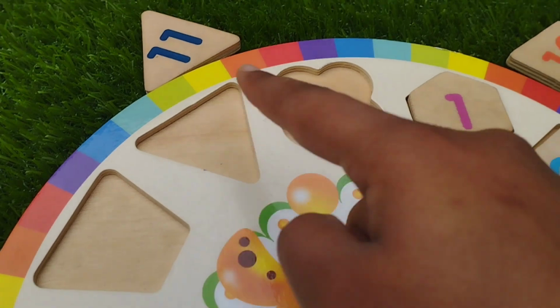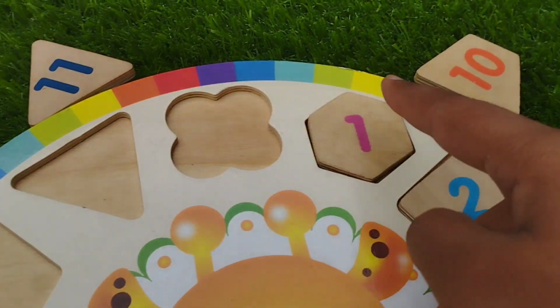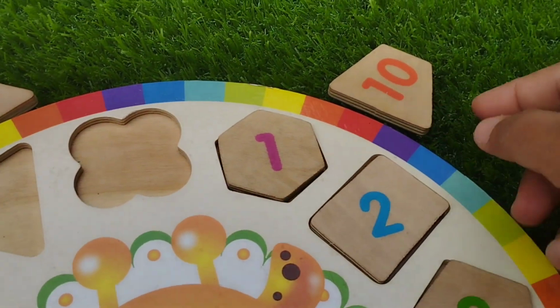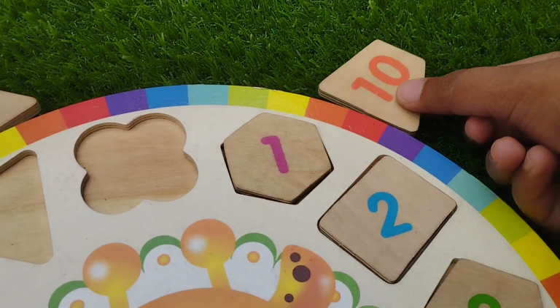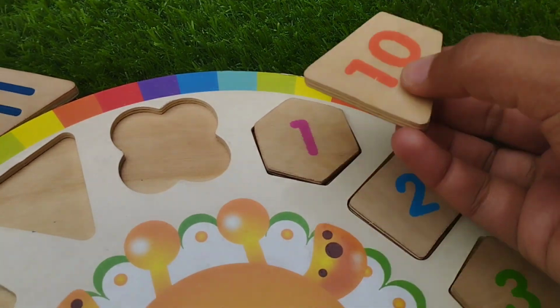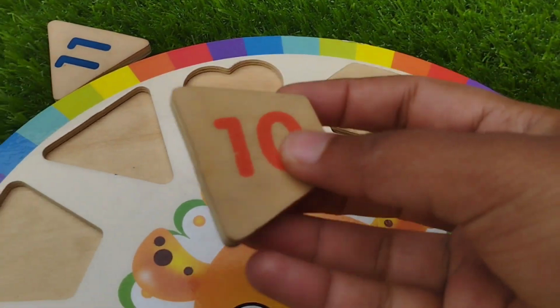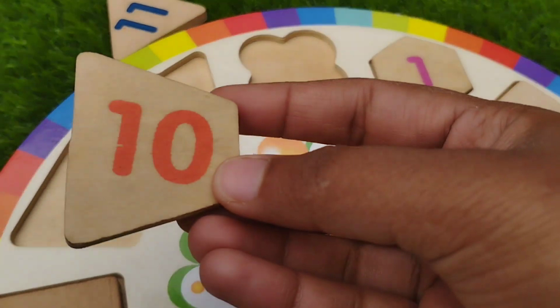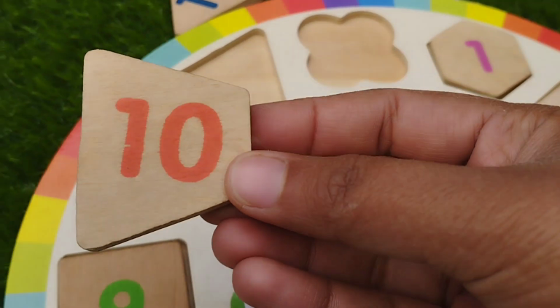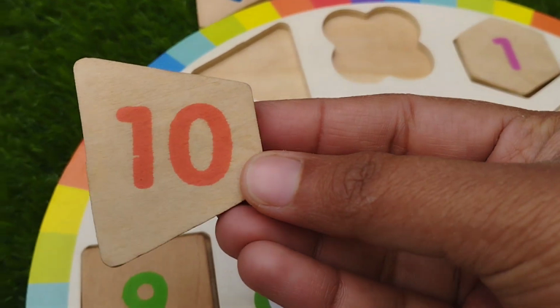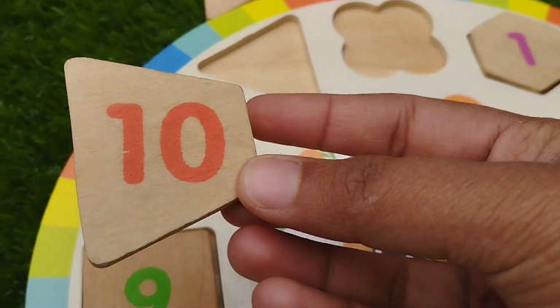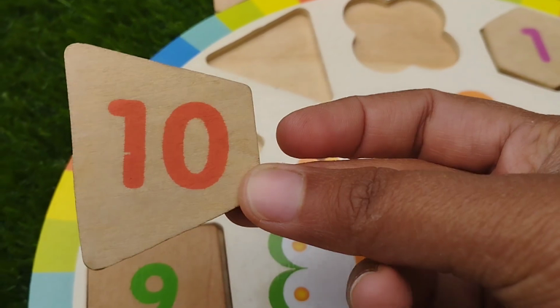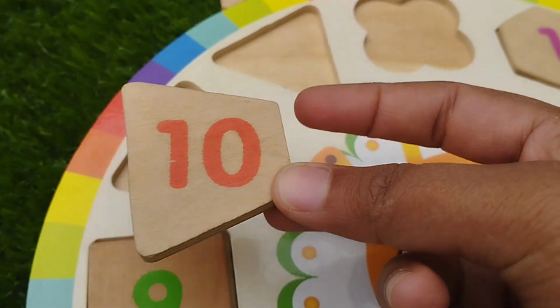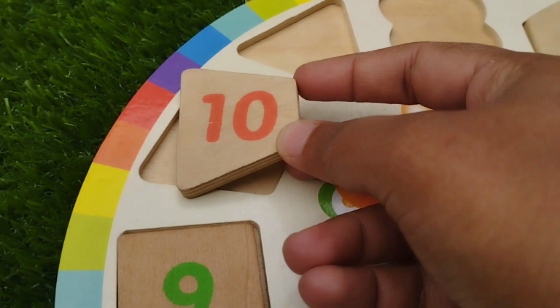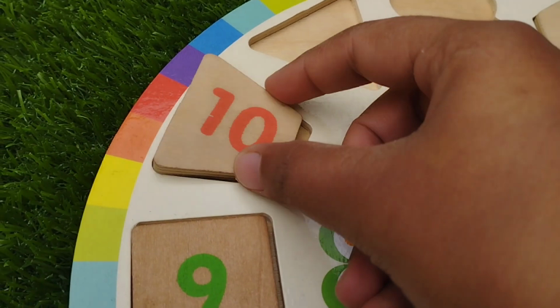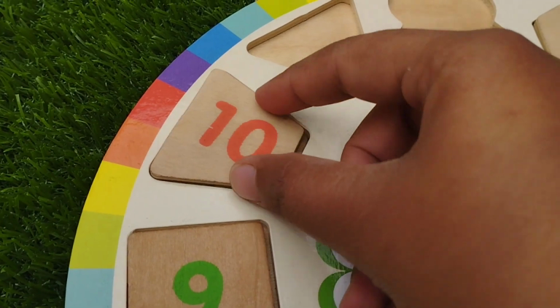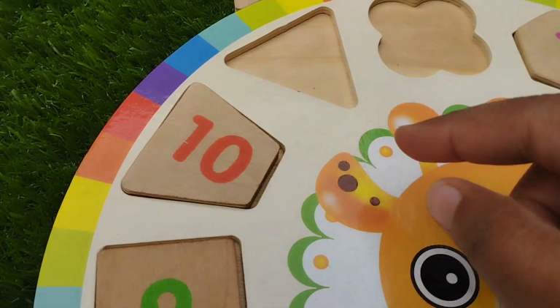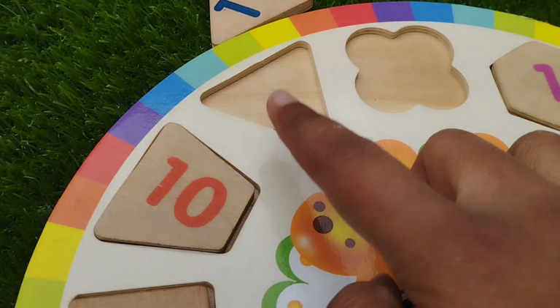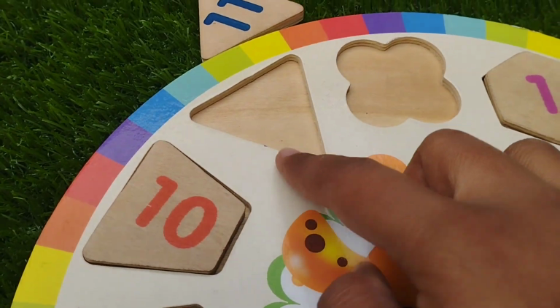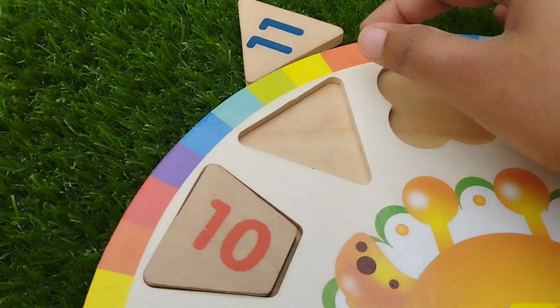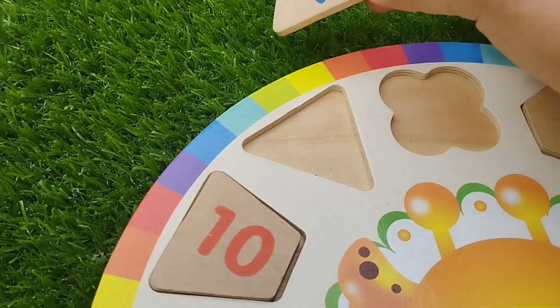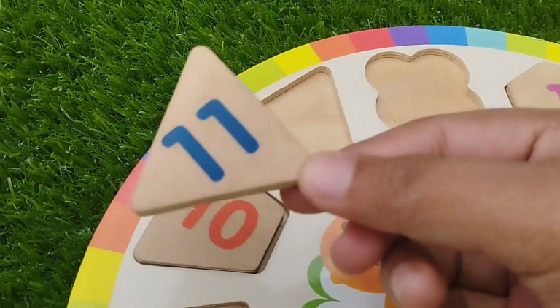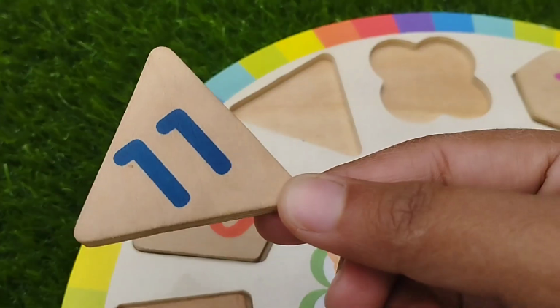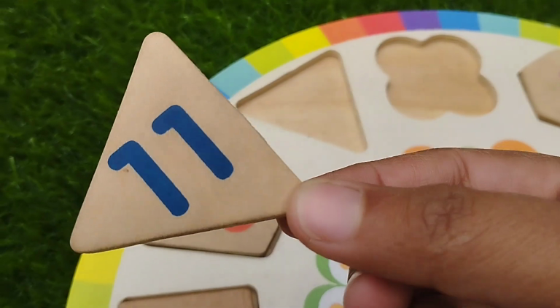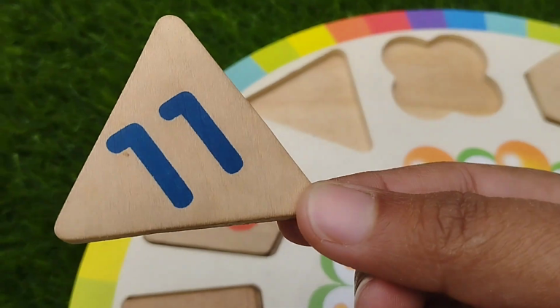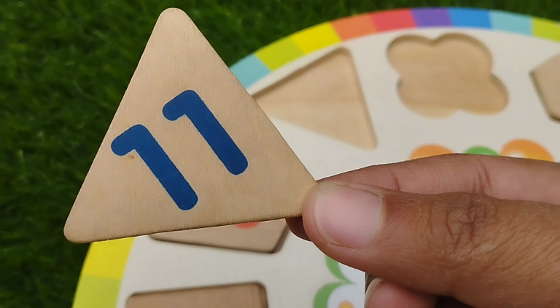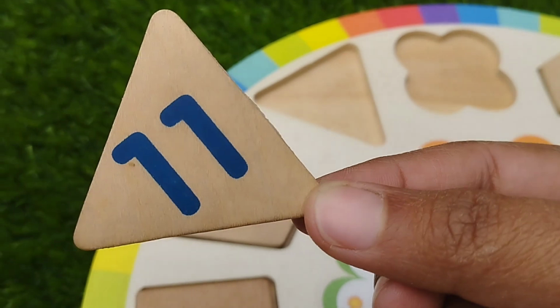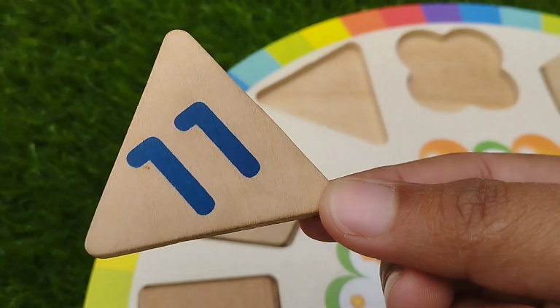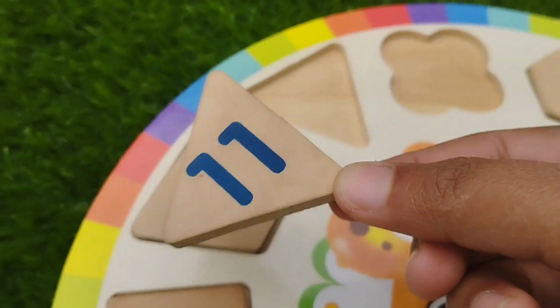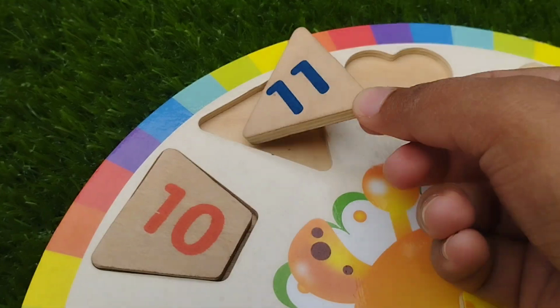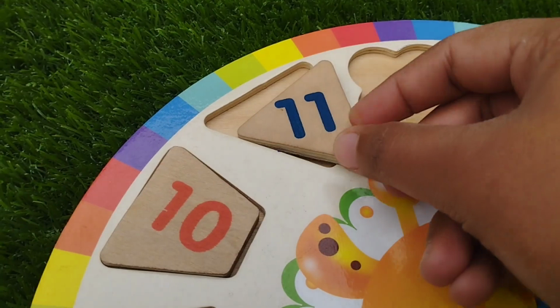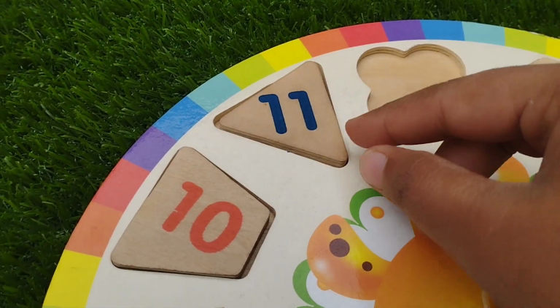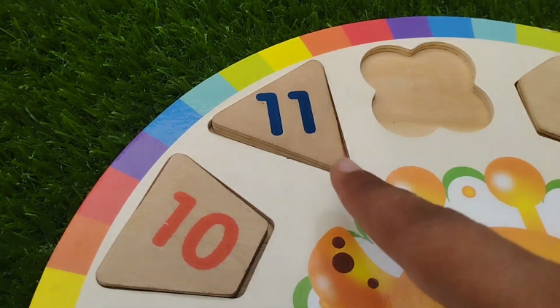The next one is trapezium. The number is ten. The next one is triangle. The number is eleven.